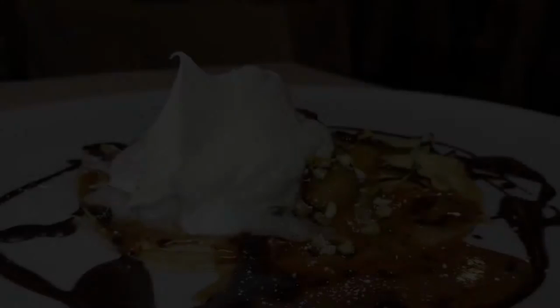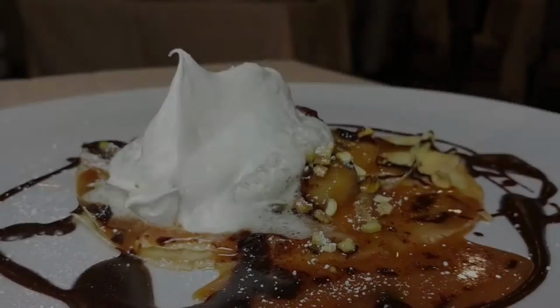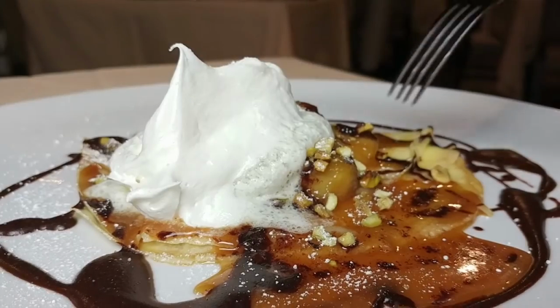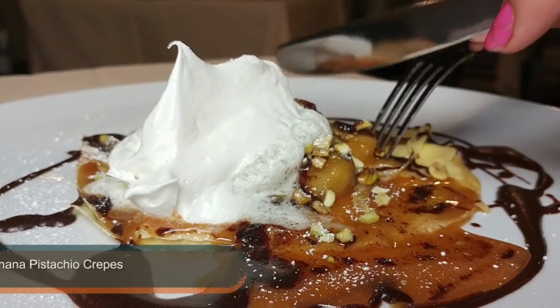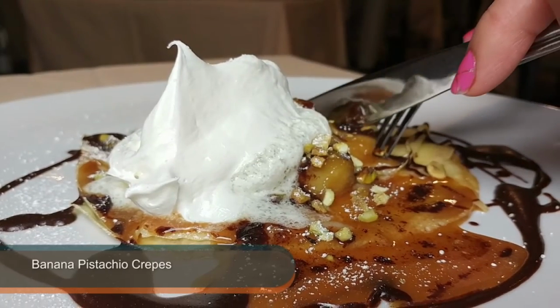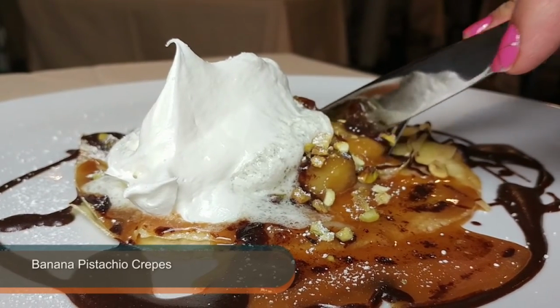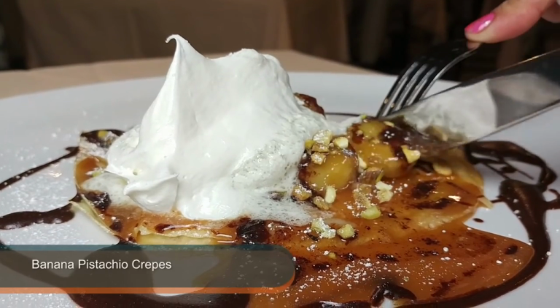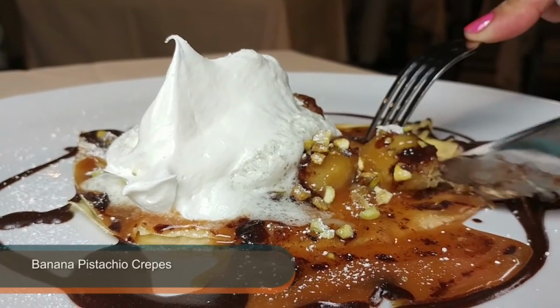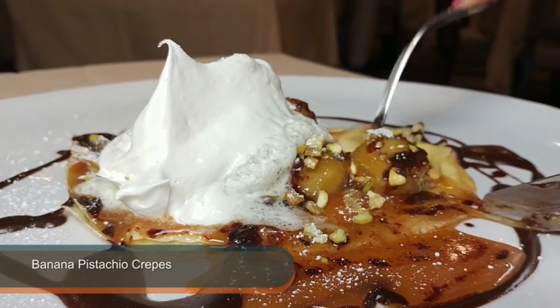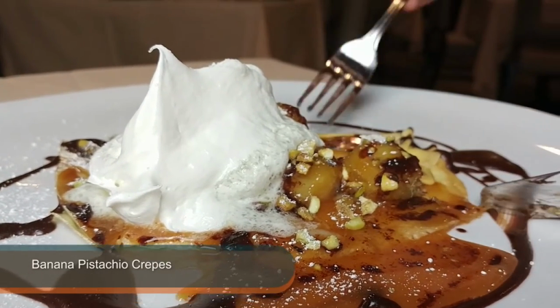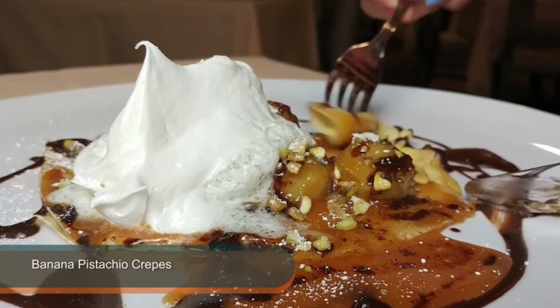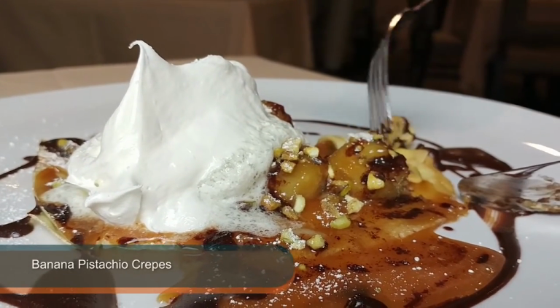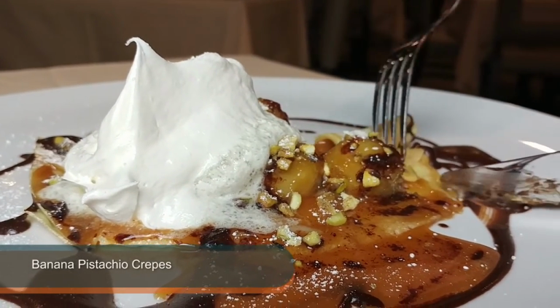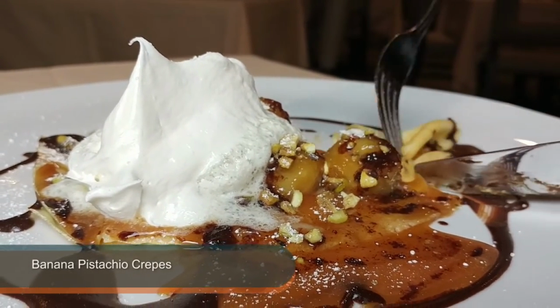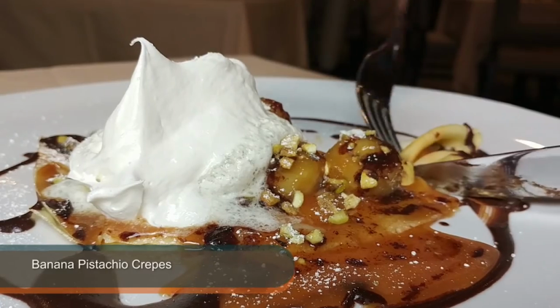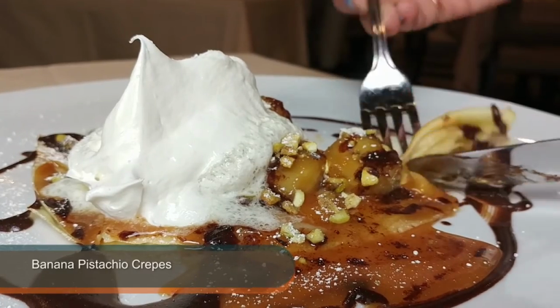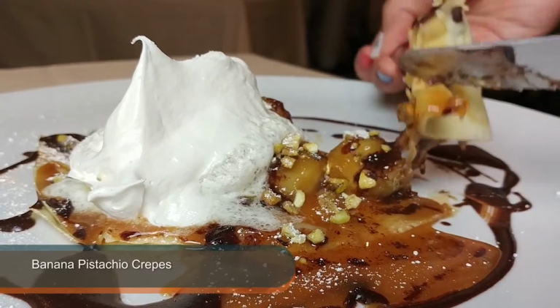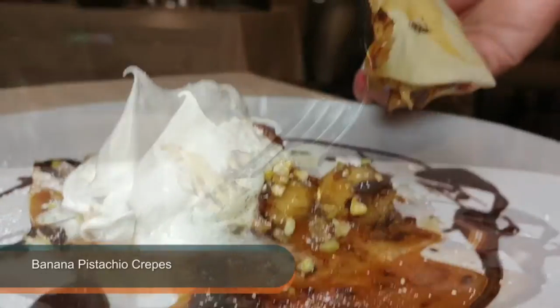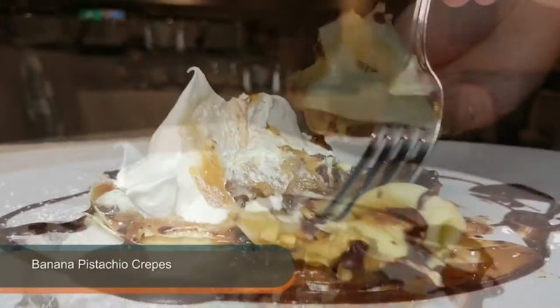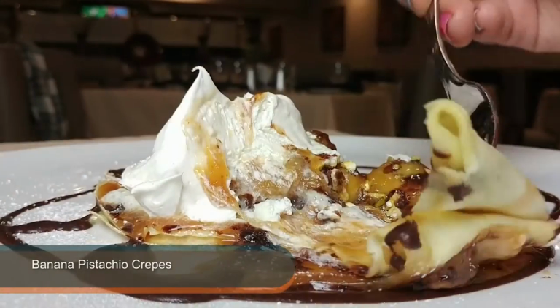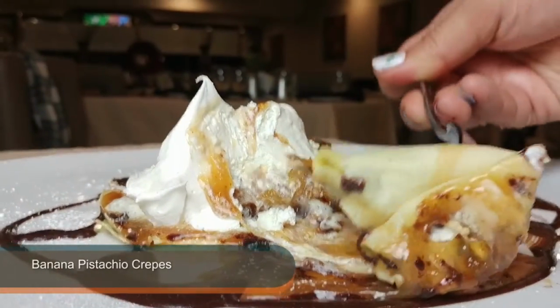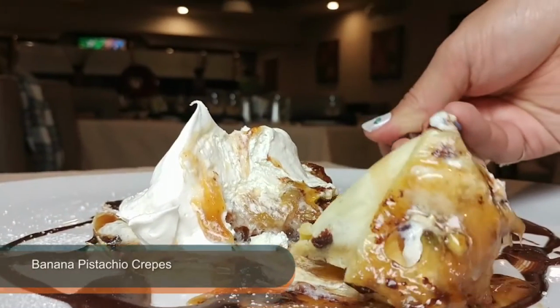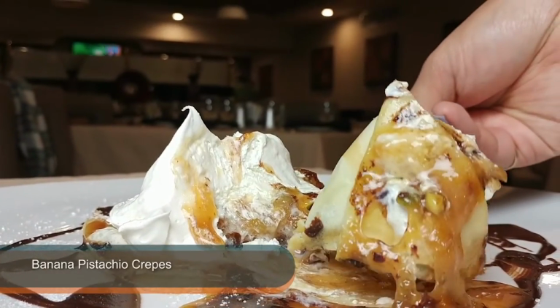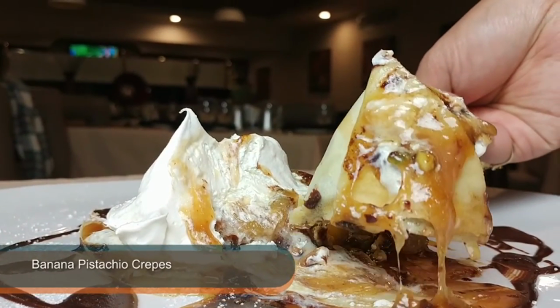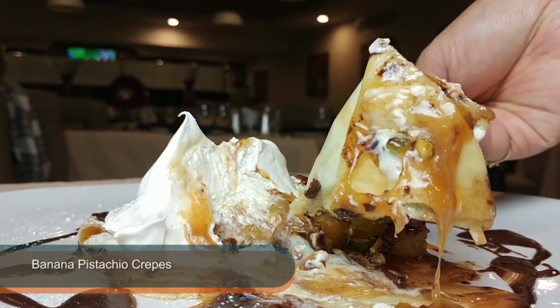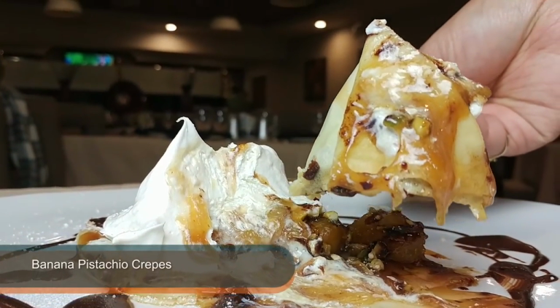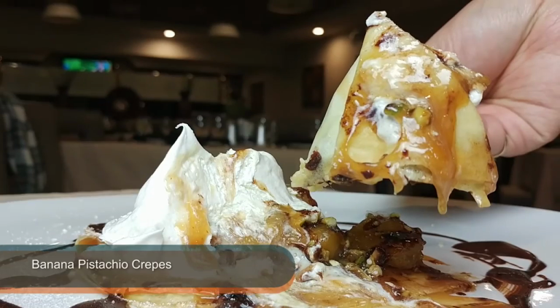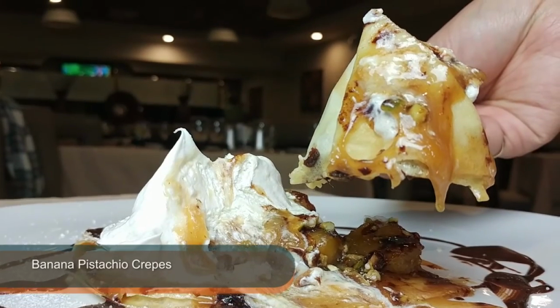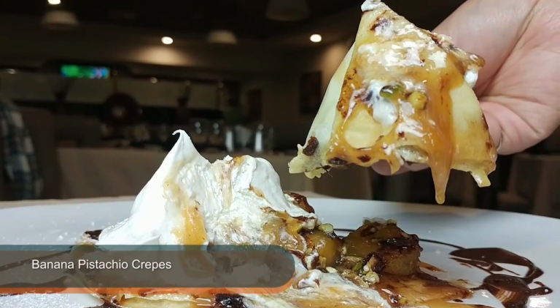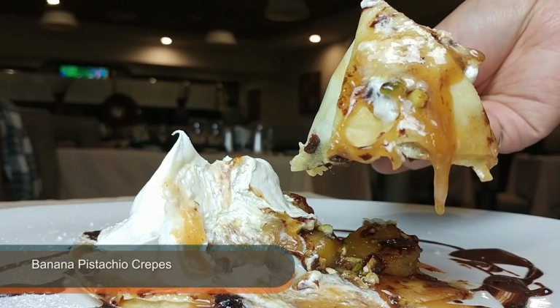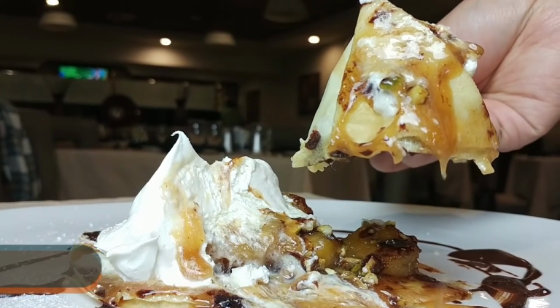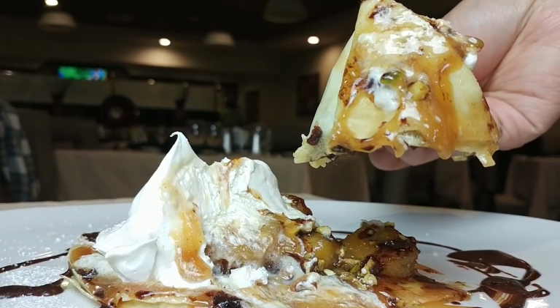And then the dessert is crepes. We saute the bananas with a little bit of caramel sauce and vanilla. And we actually add a little bit of banana liqueur to it, and it kind of enhances the flavor. And we put a little bit of that mixture on top of the crepes.